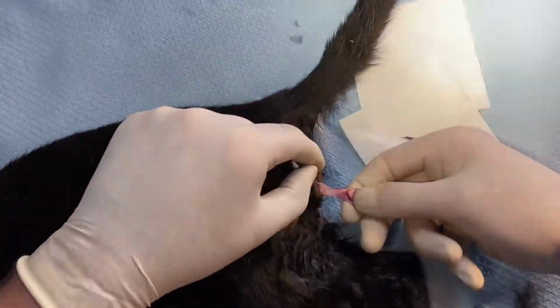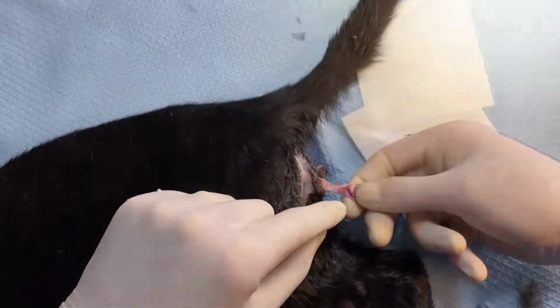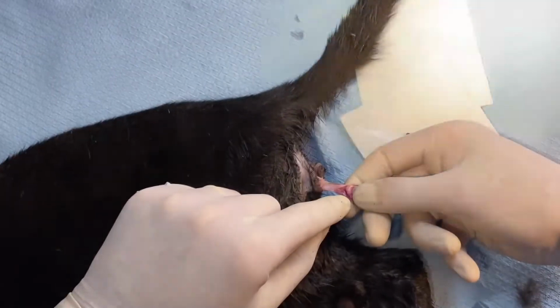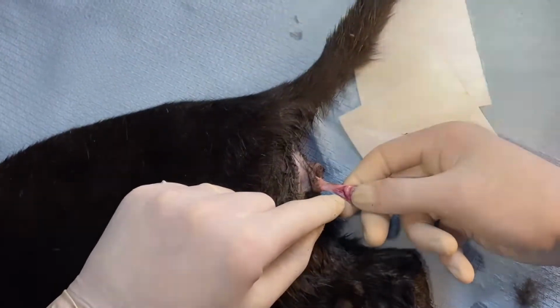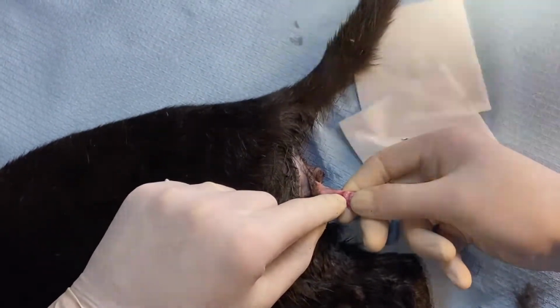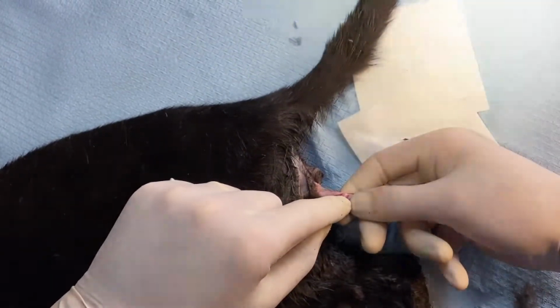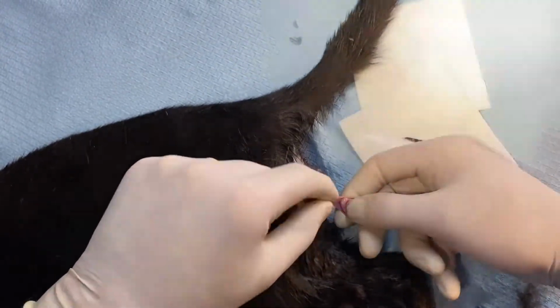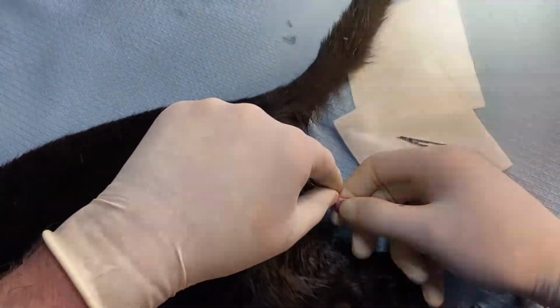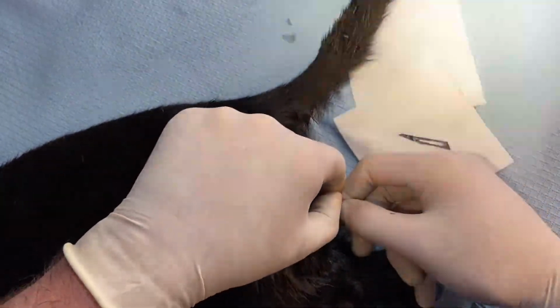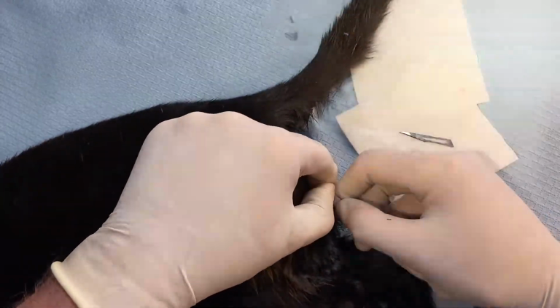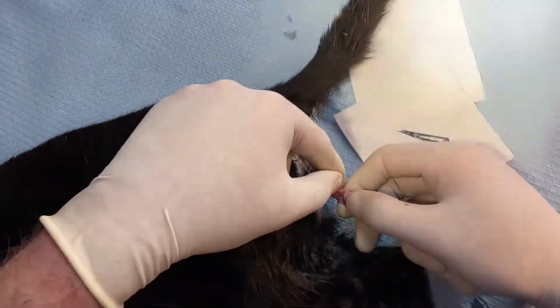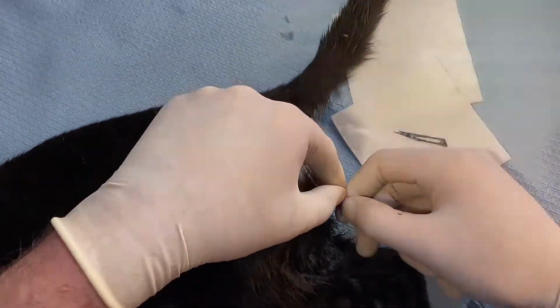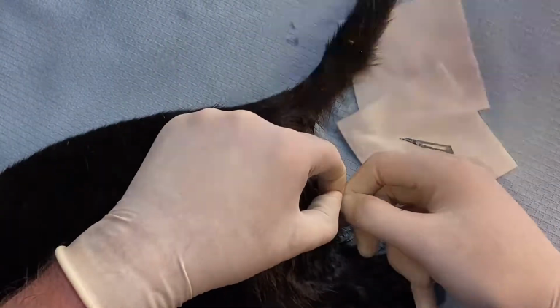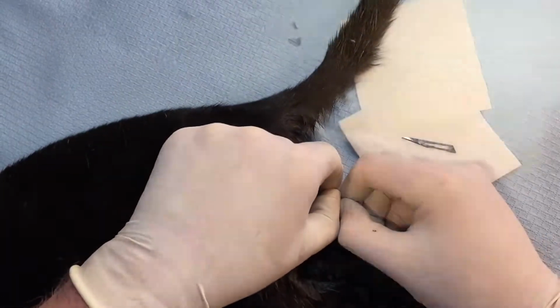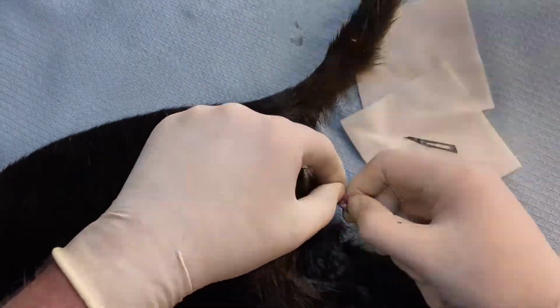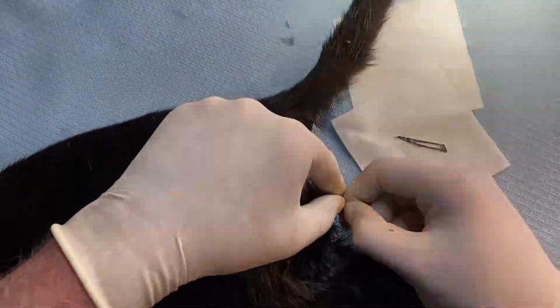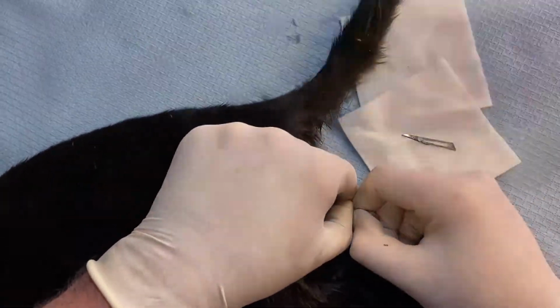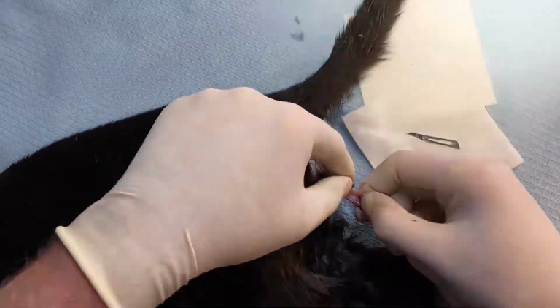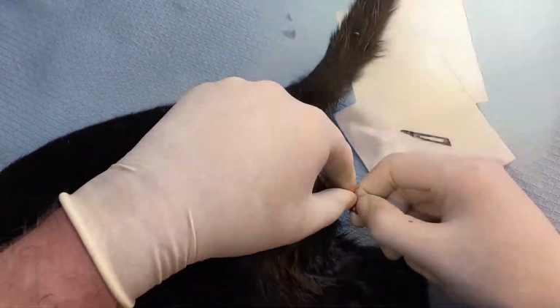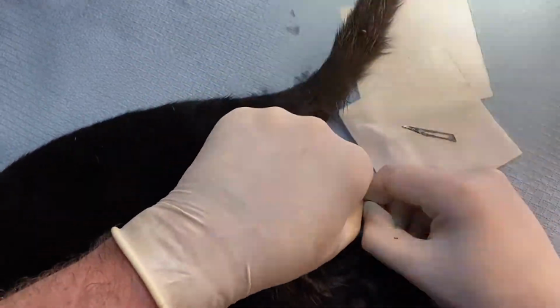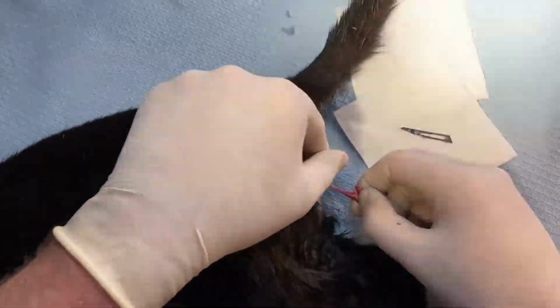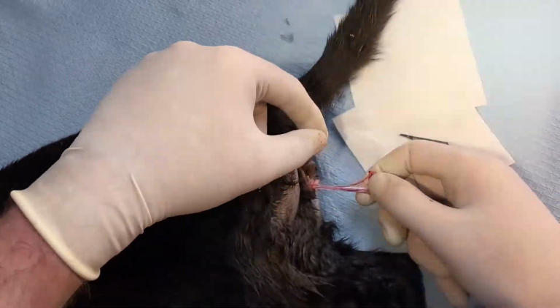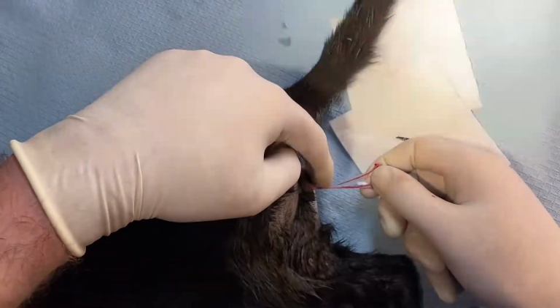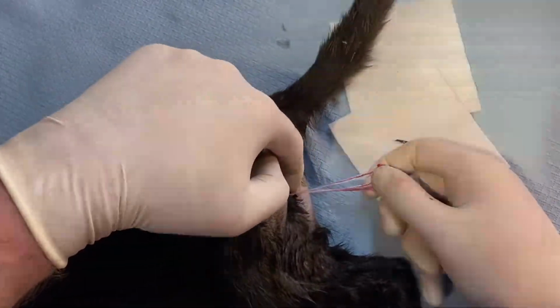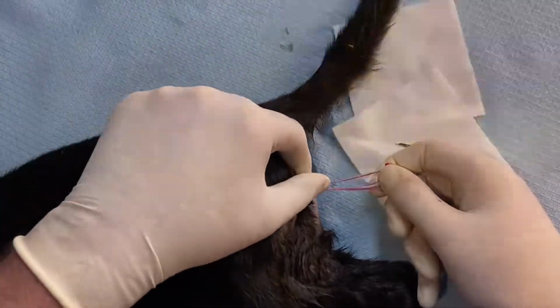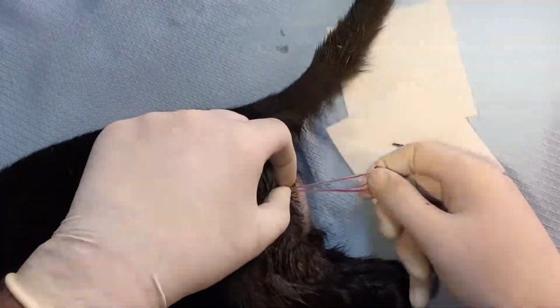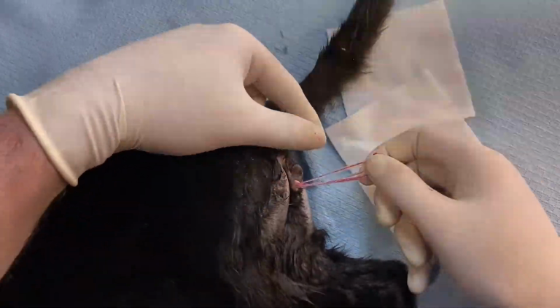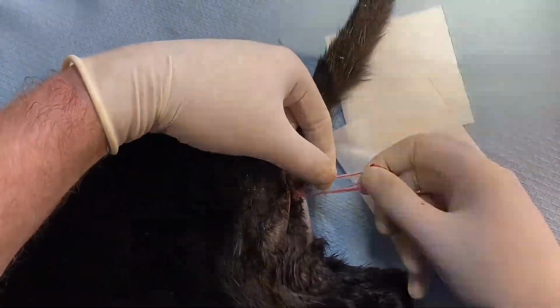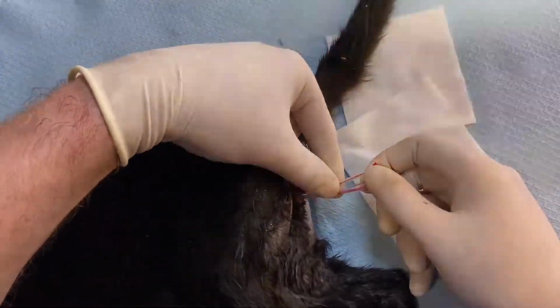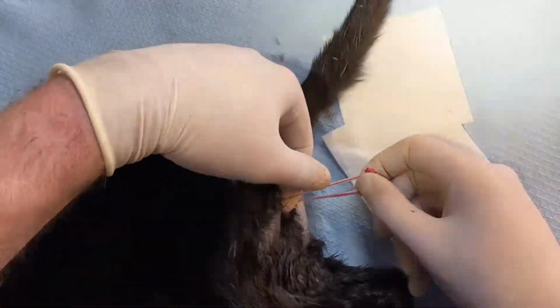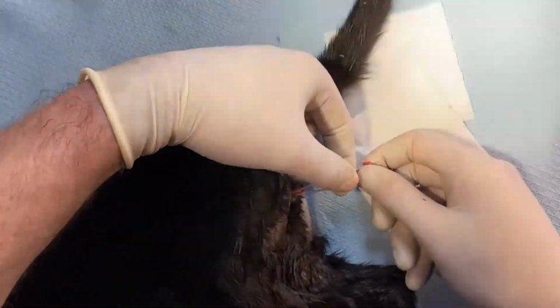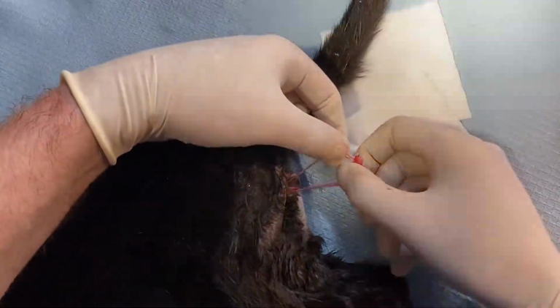Now we've got the vessel called the epididymis. We just want to detach the attachment of the epididymis — like that — and we're left with the cord and vessel which we now separate.